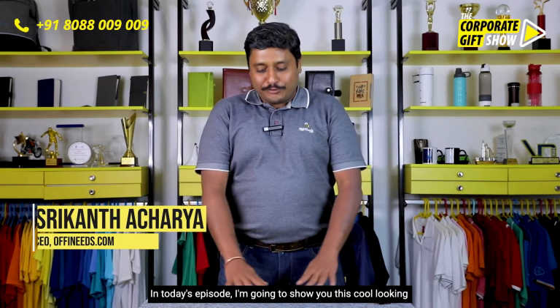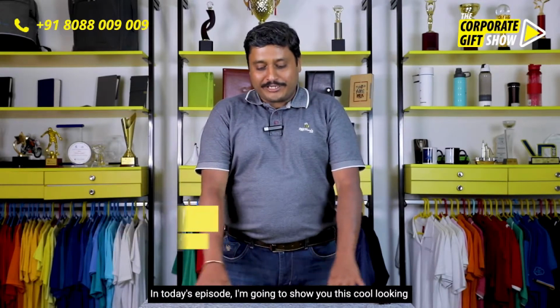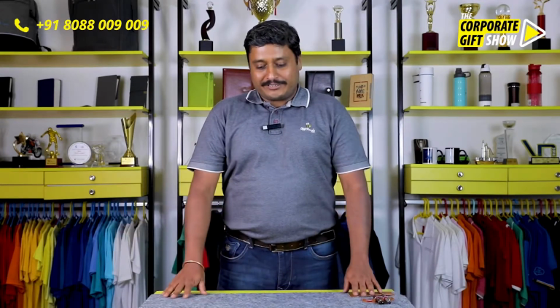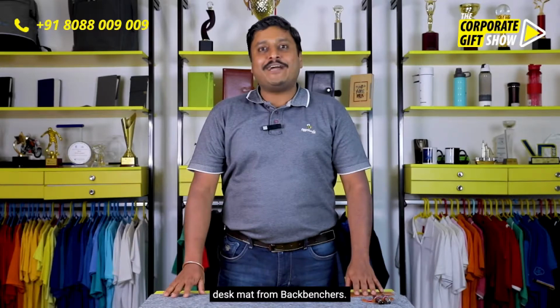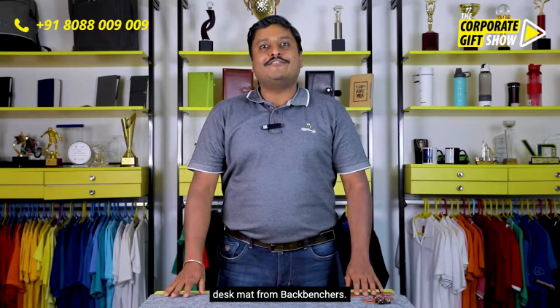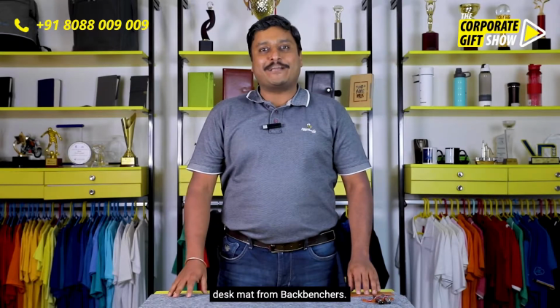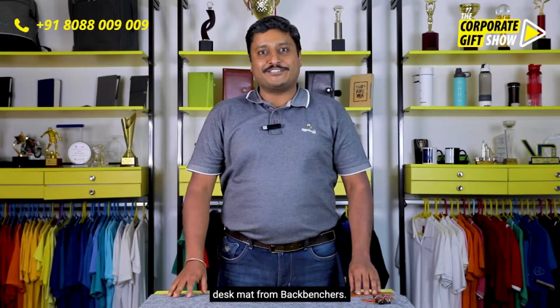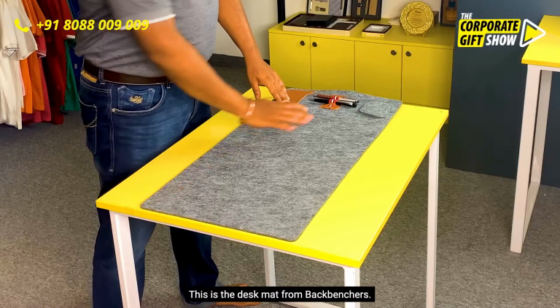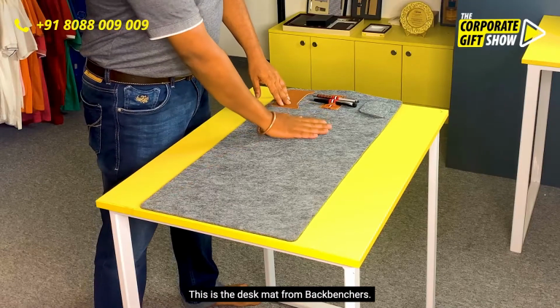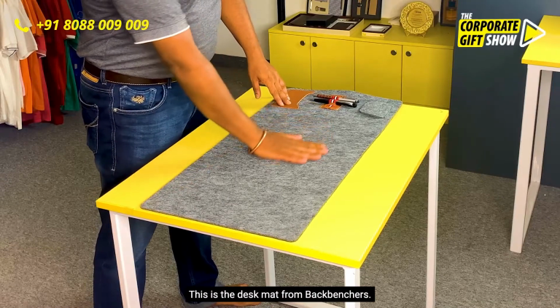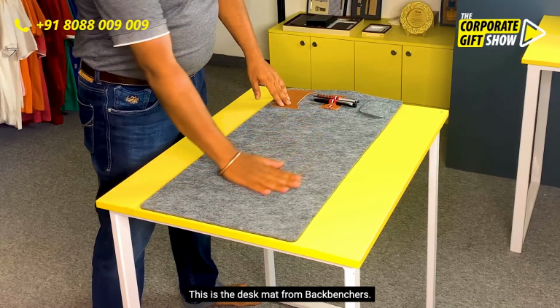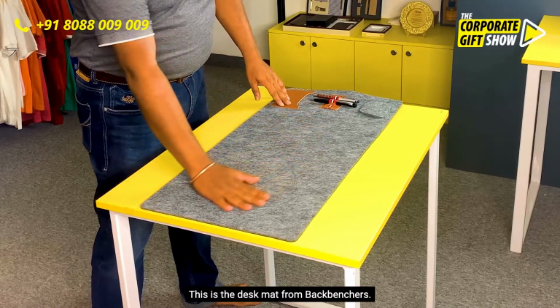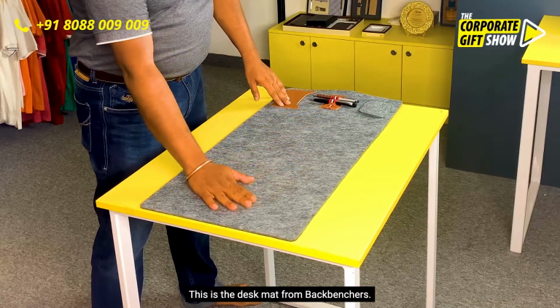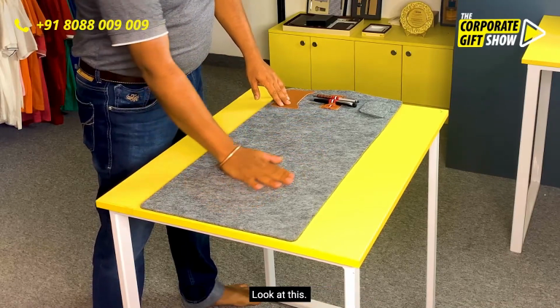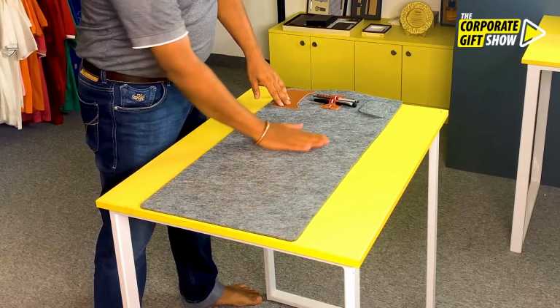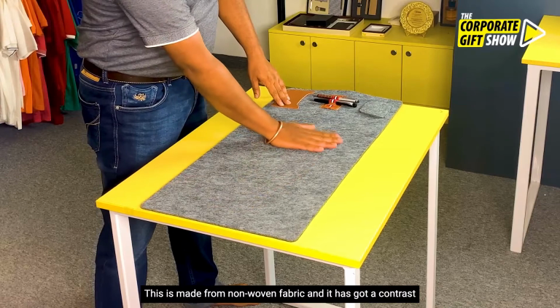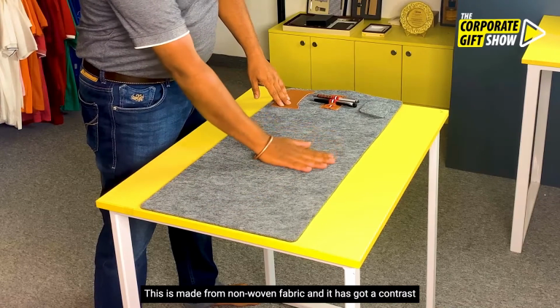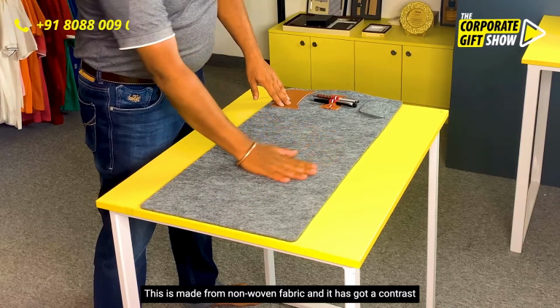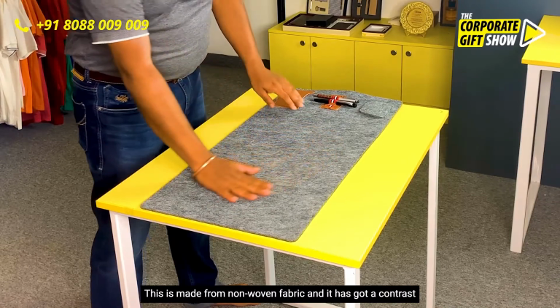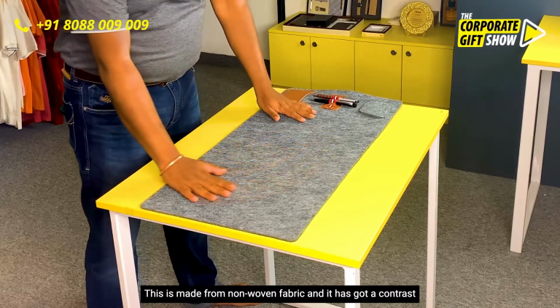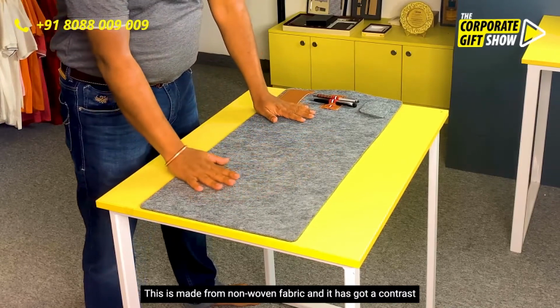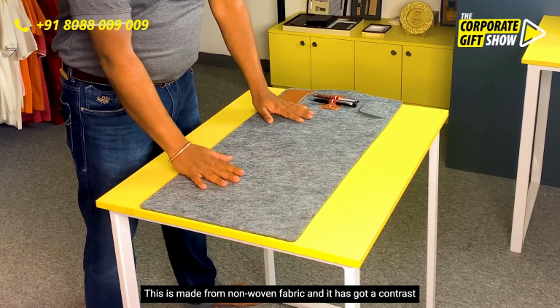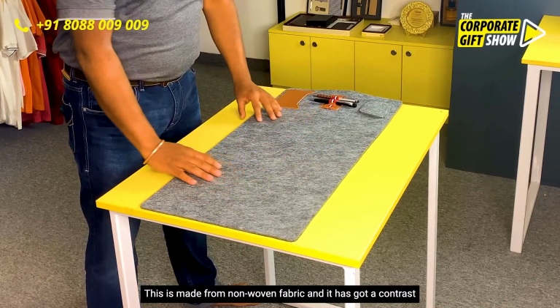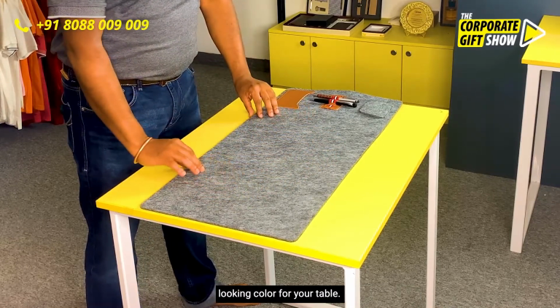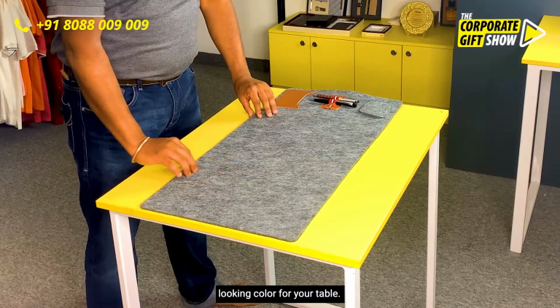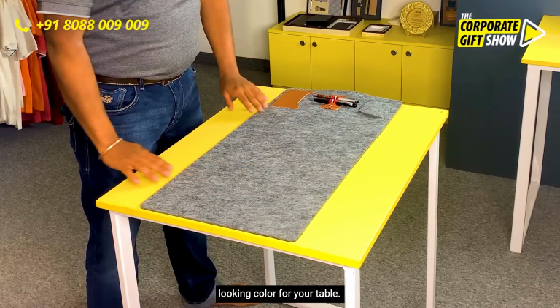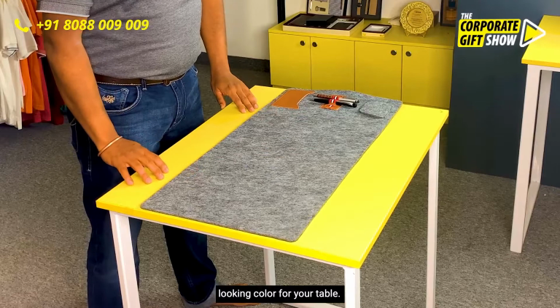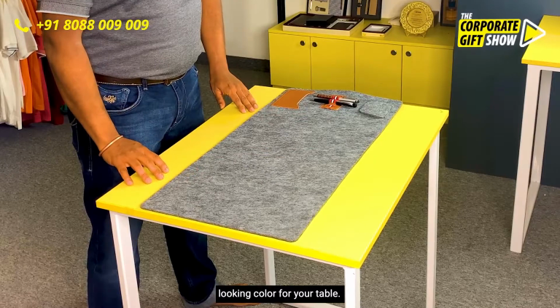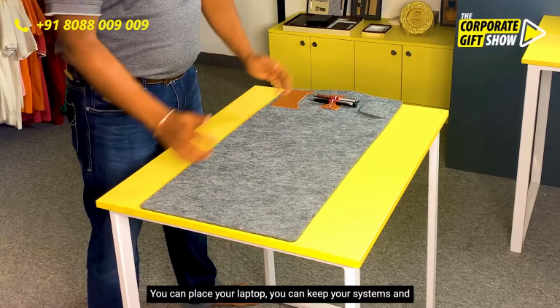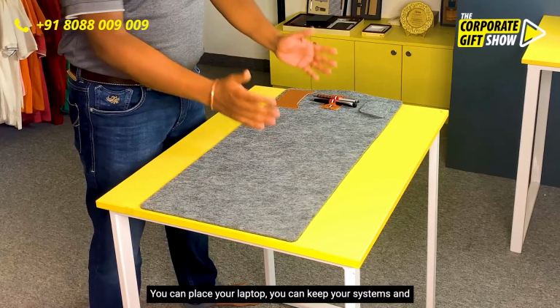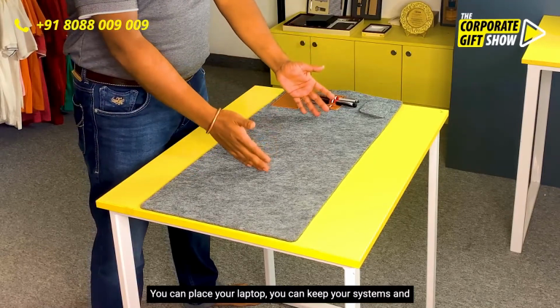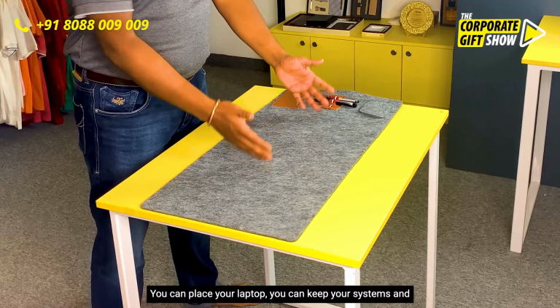This is the desk mat from Backbenchers — look at this! It is made from non-woven fabric and has a contrast-looking color for your table. You can place your laptop and keep your systems and work on this.